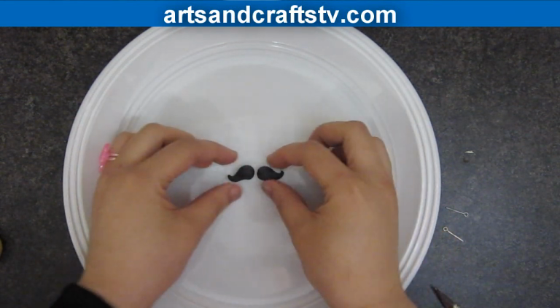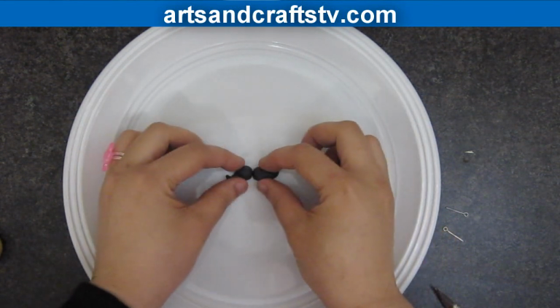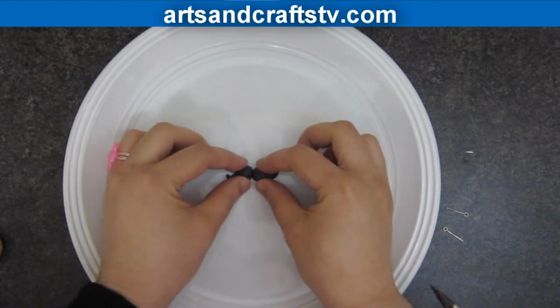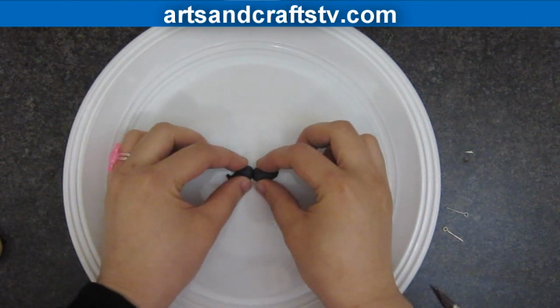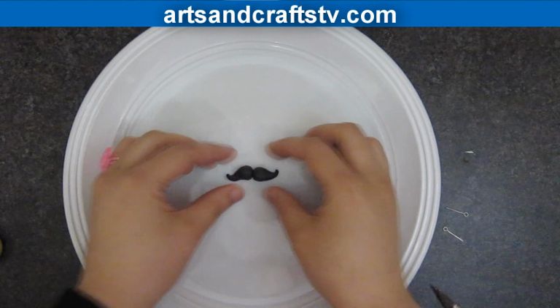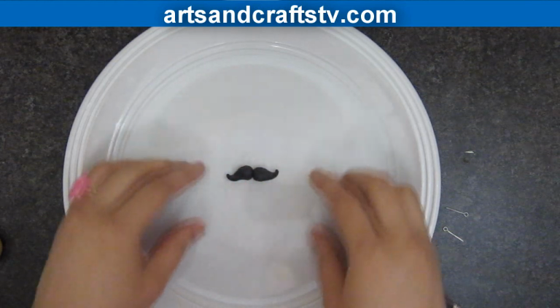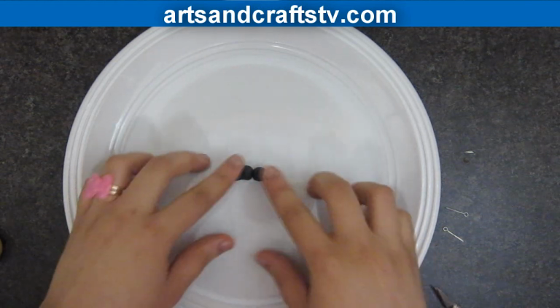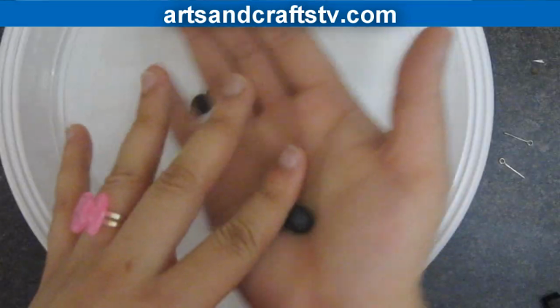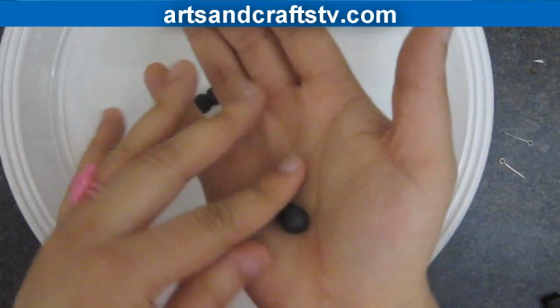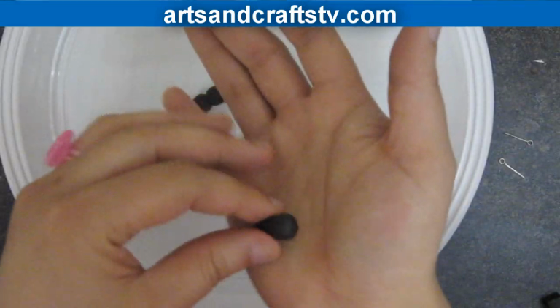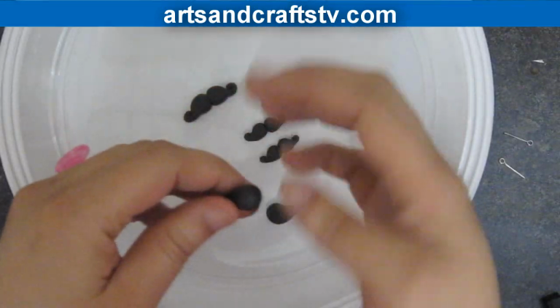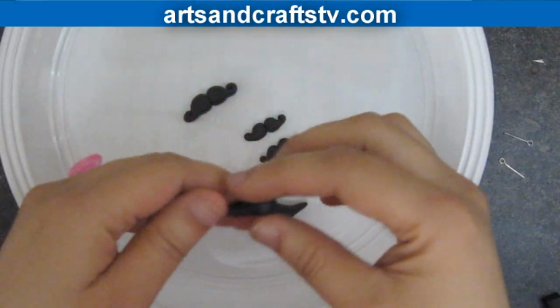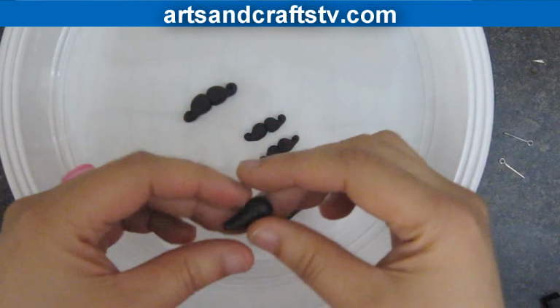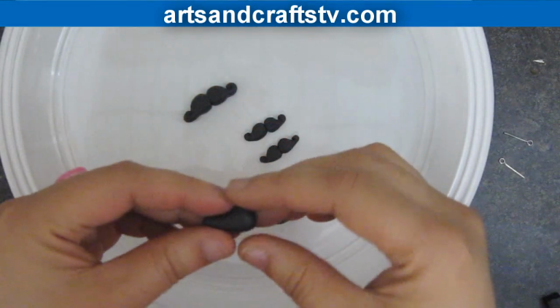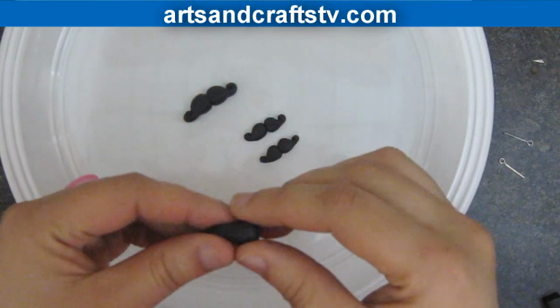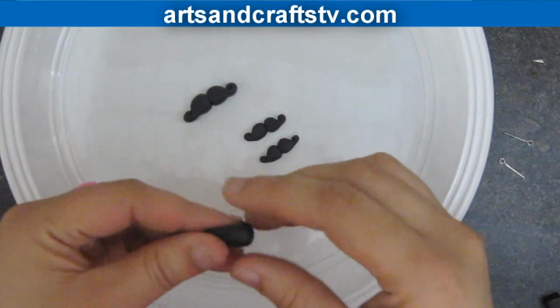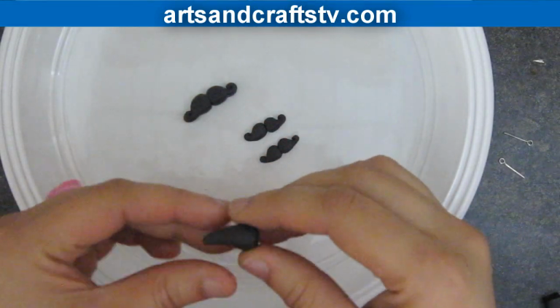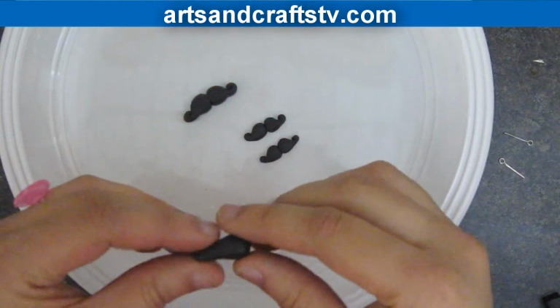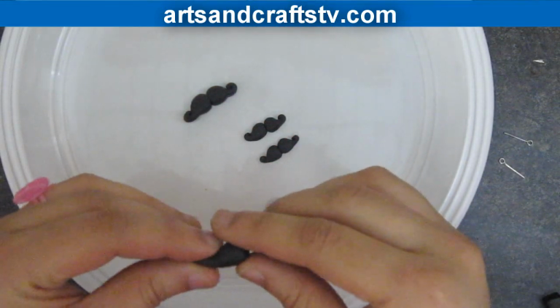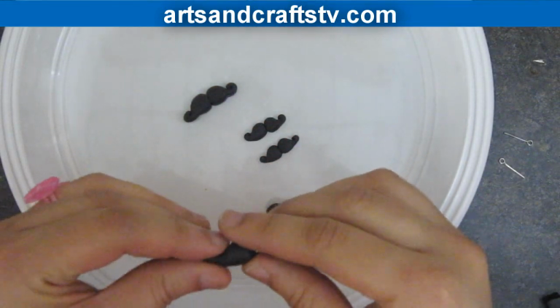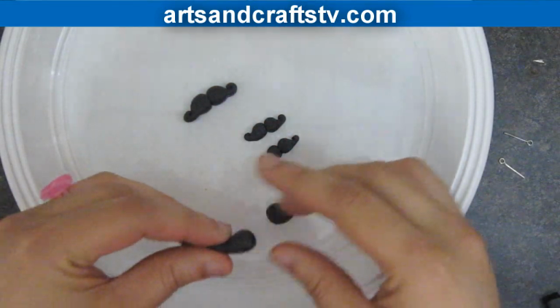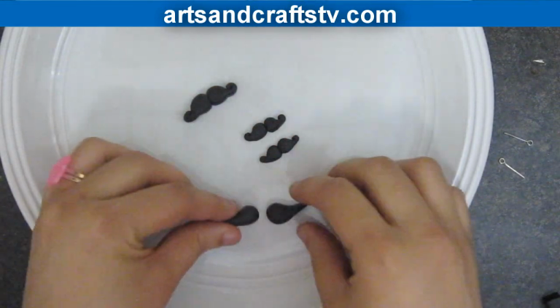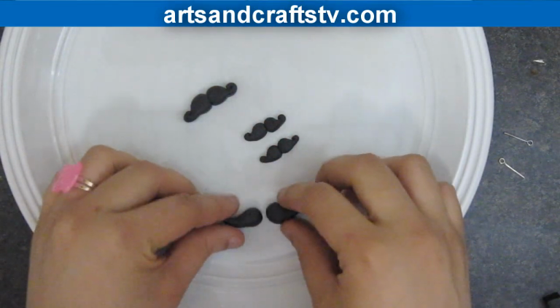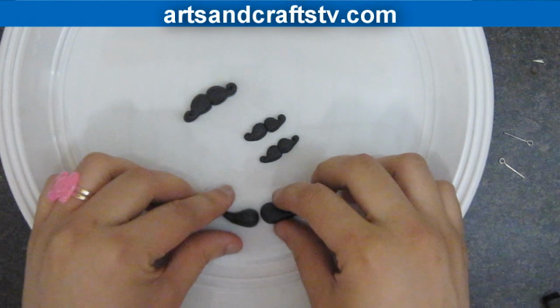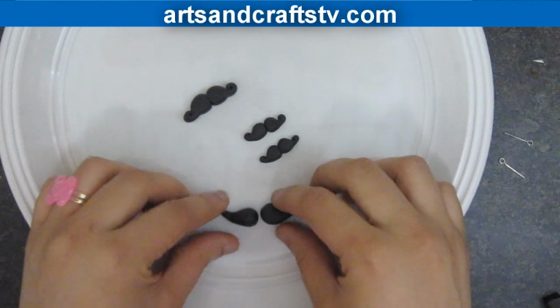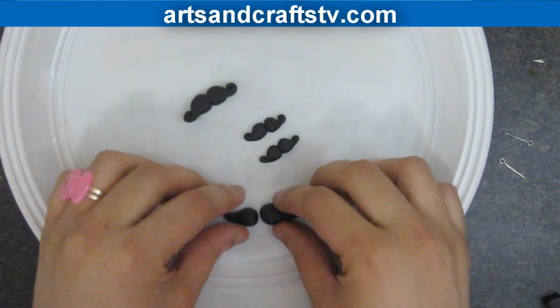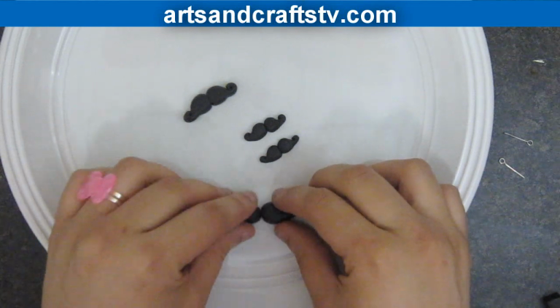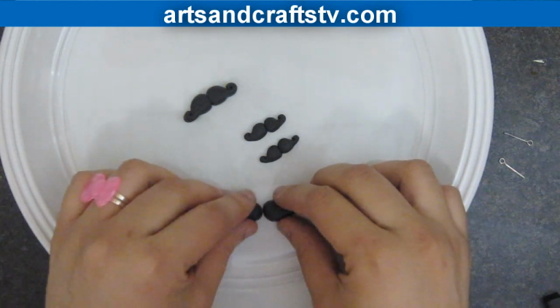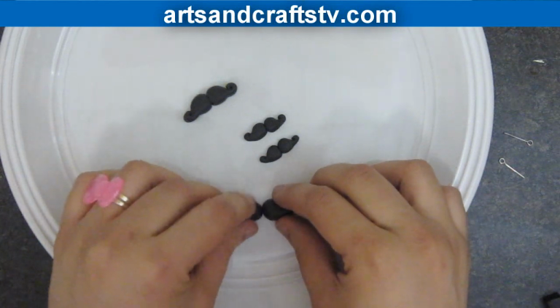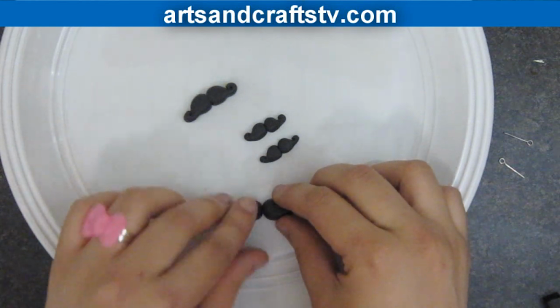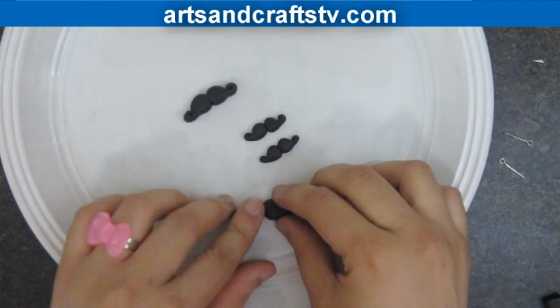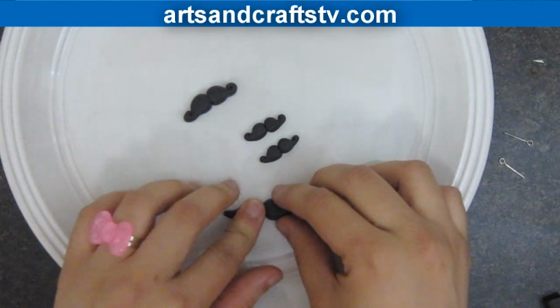We will make one medium mustache for a ring, one large mustache for a necklace, and two small mustaches for earrings.